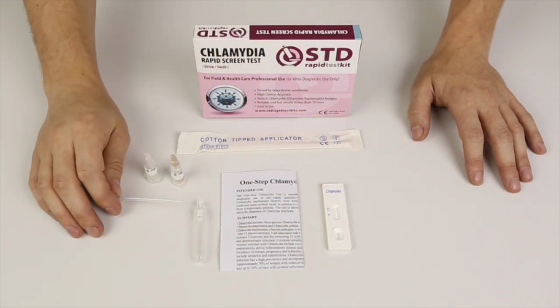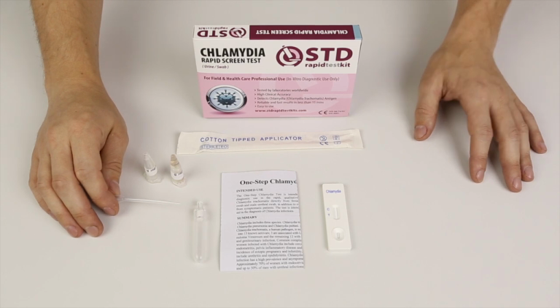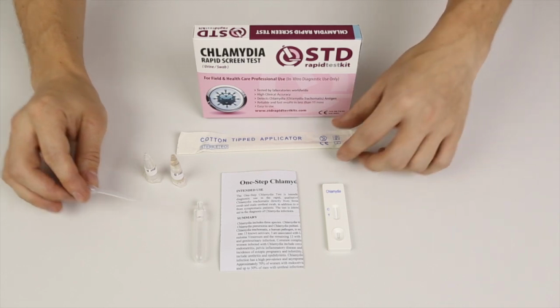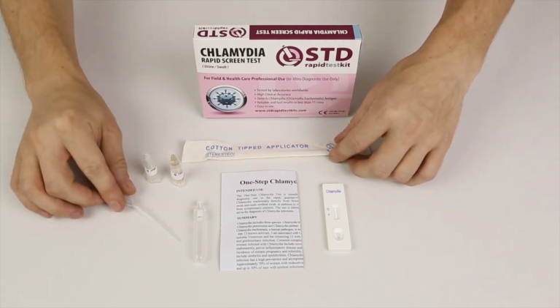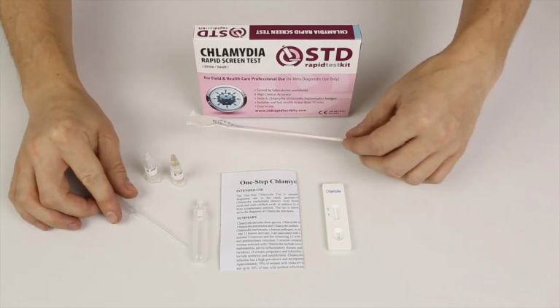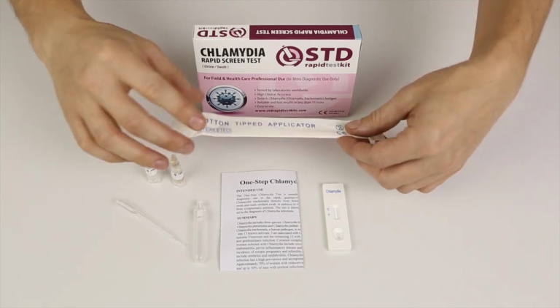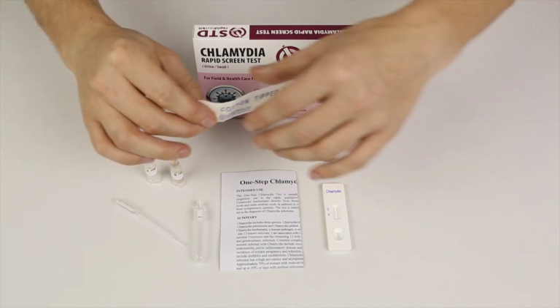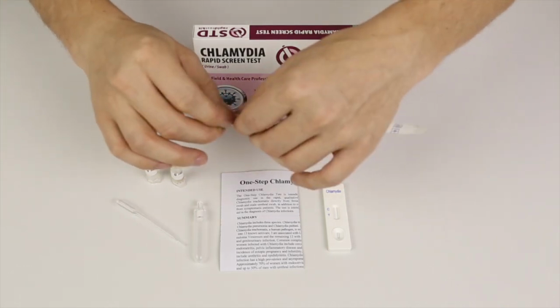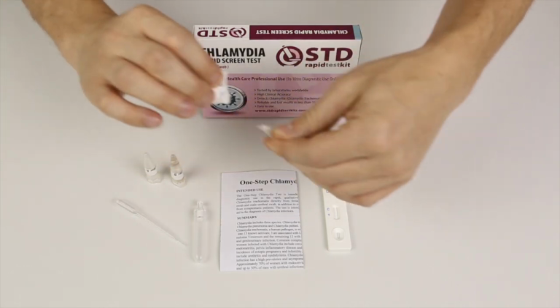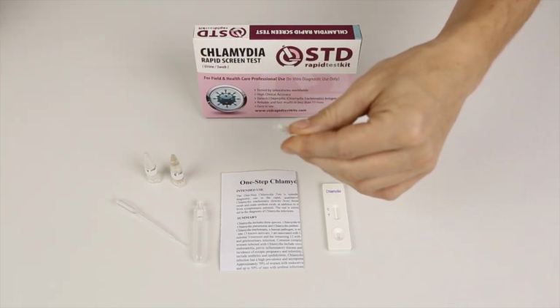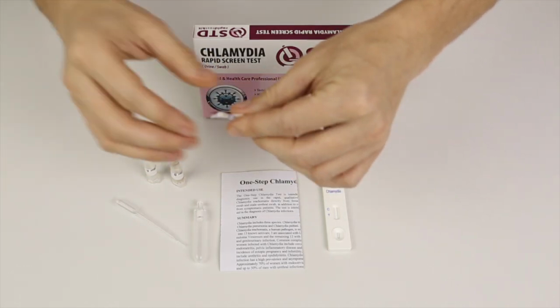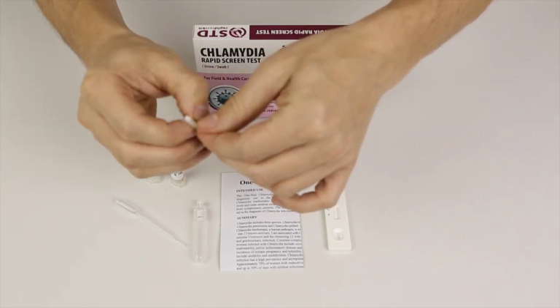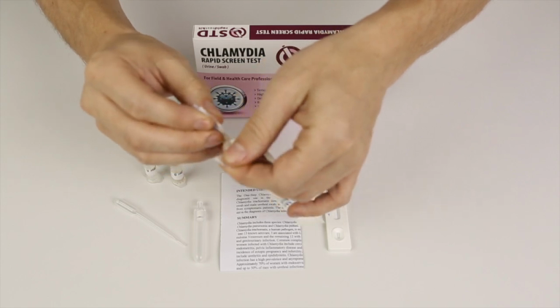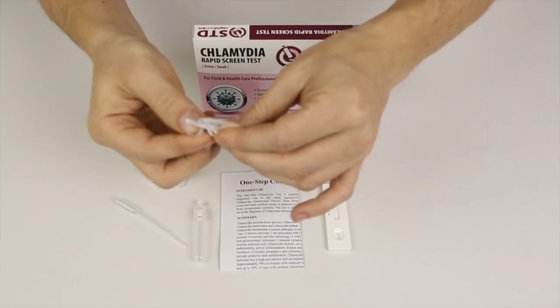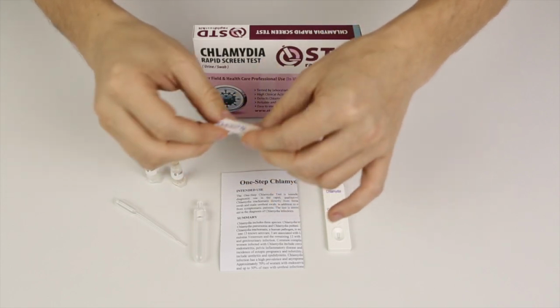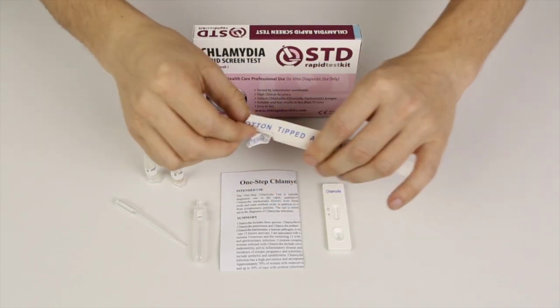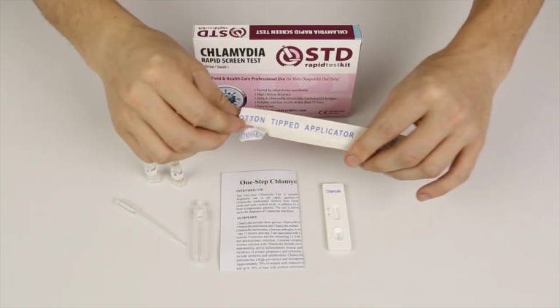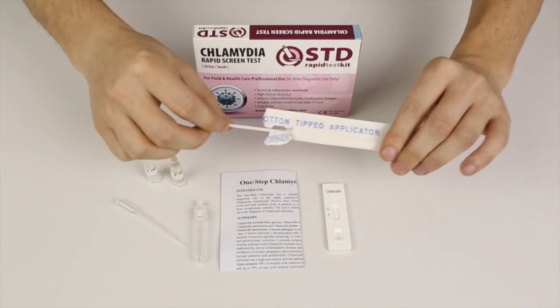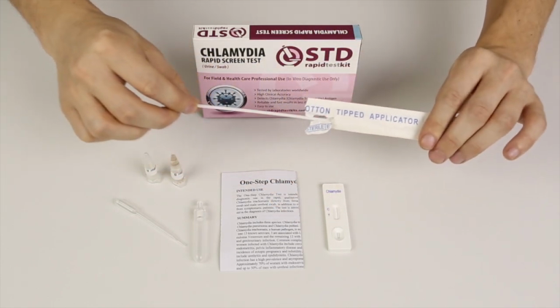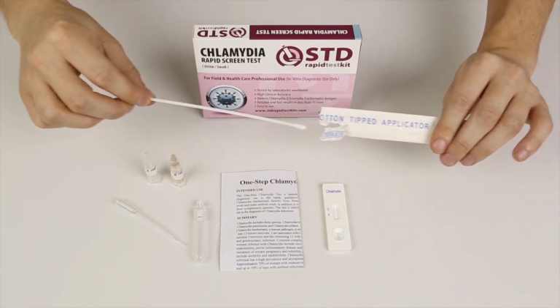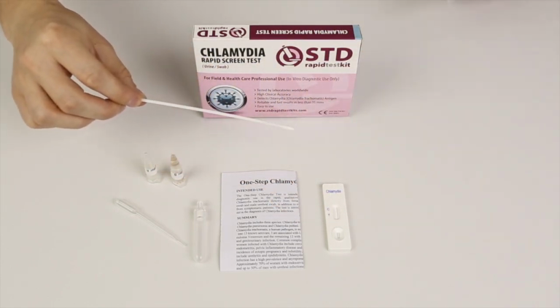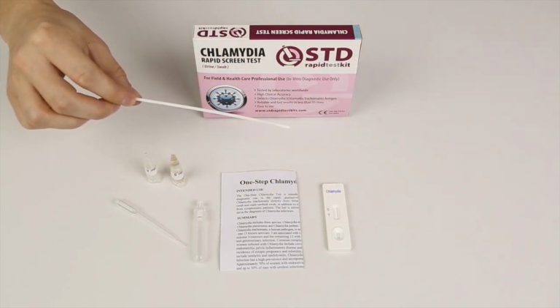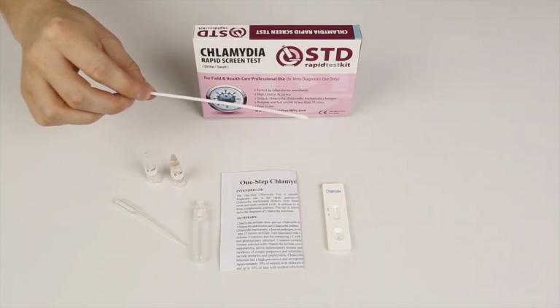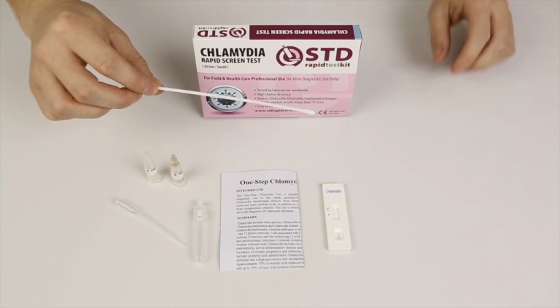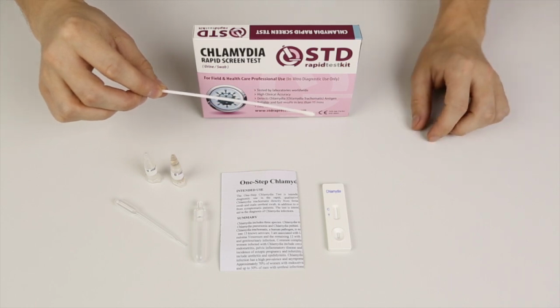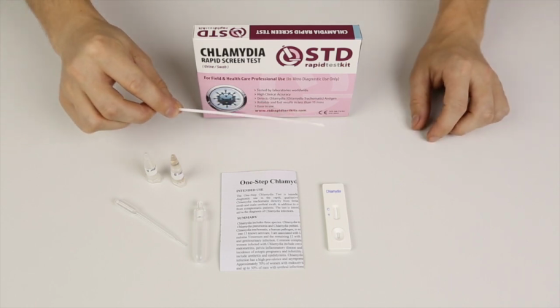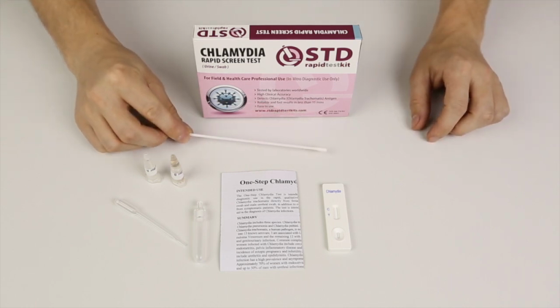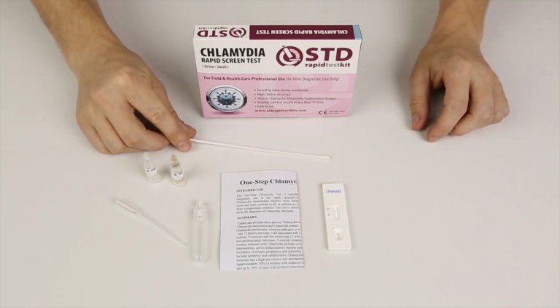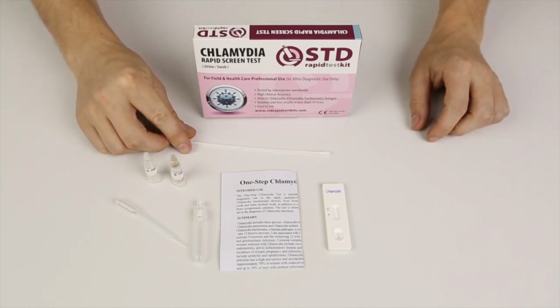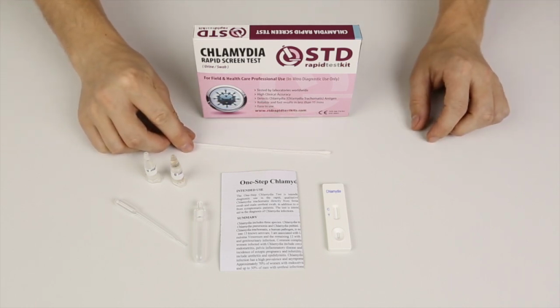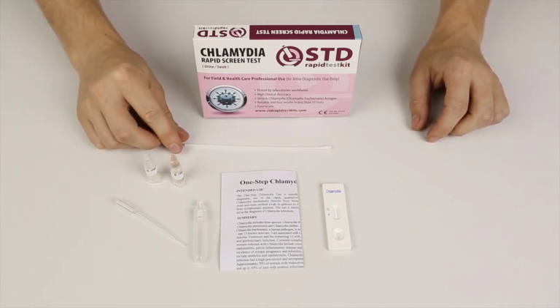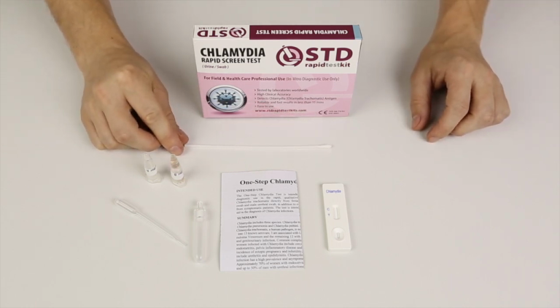I'll proceed by opening the package of the swab — I'll tear that open like this. That's the one we'll use for the test.